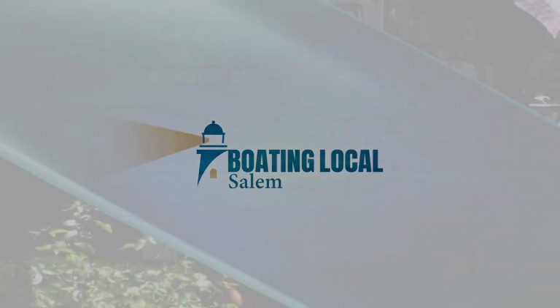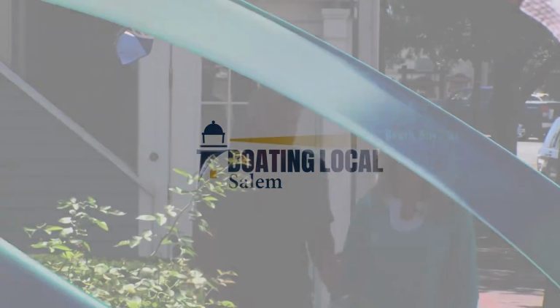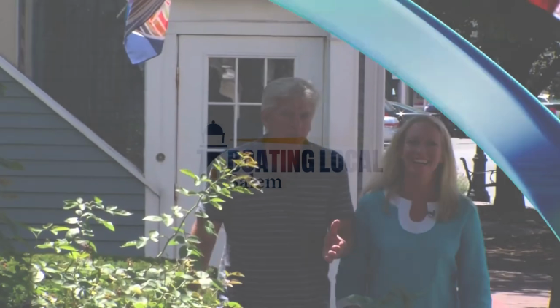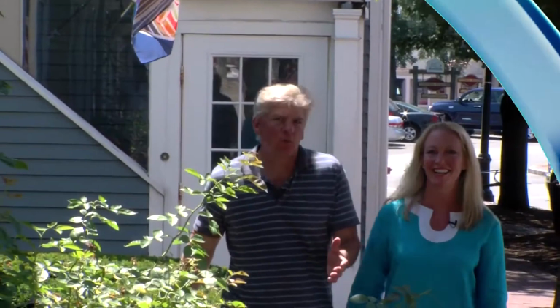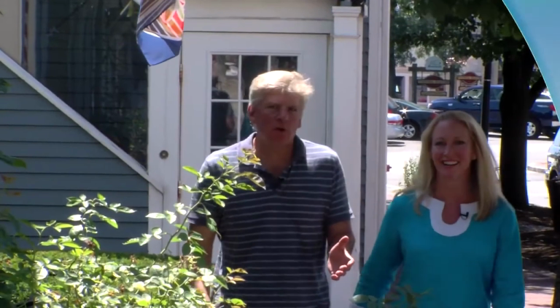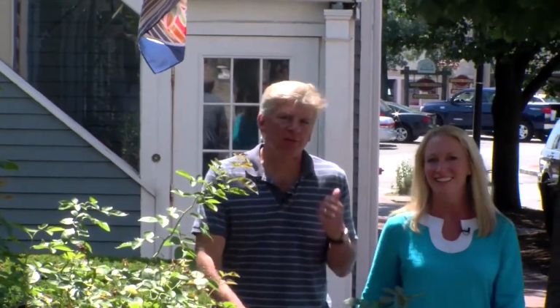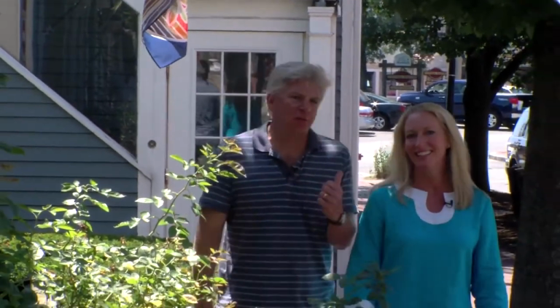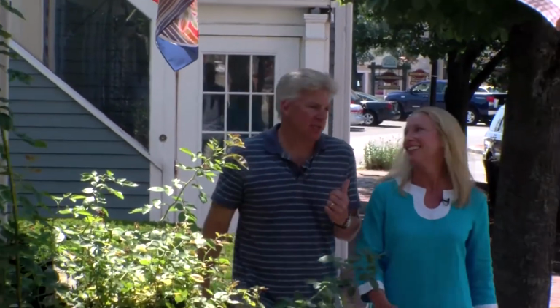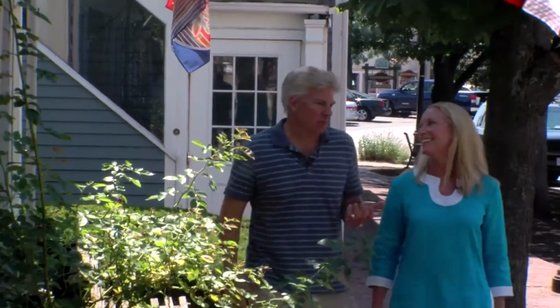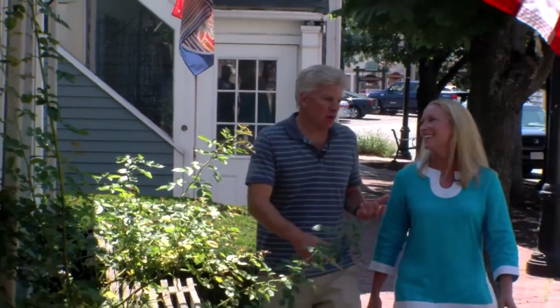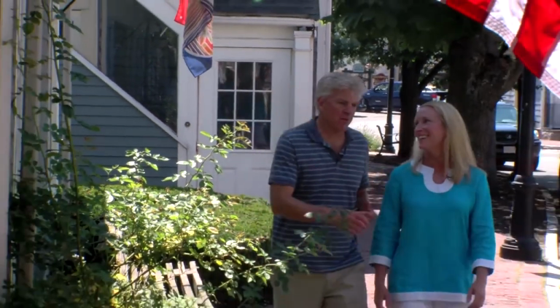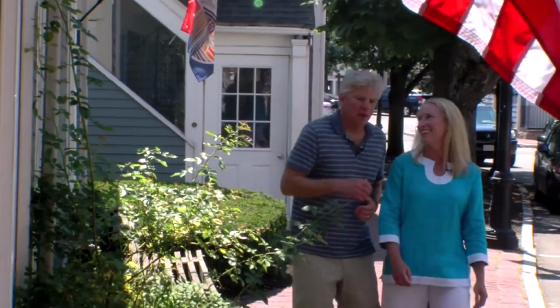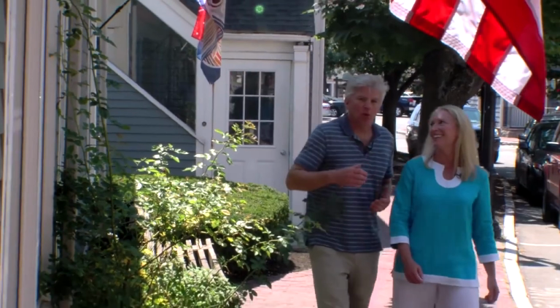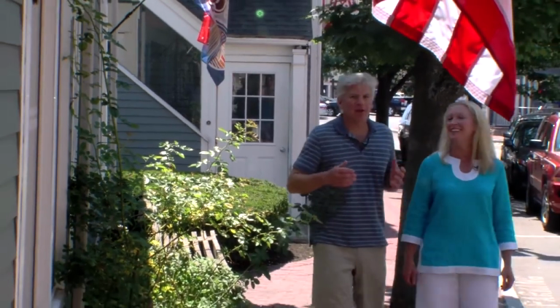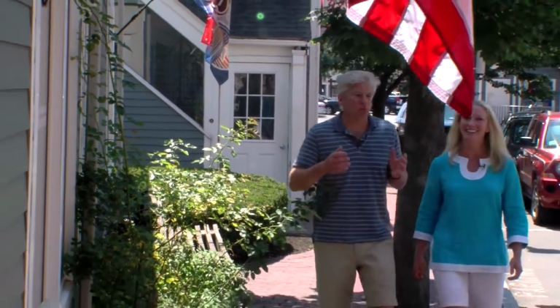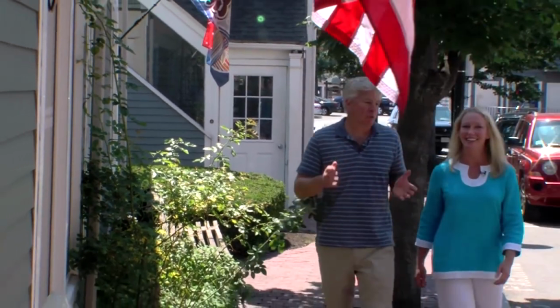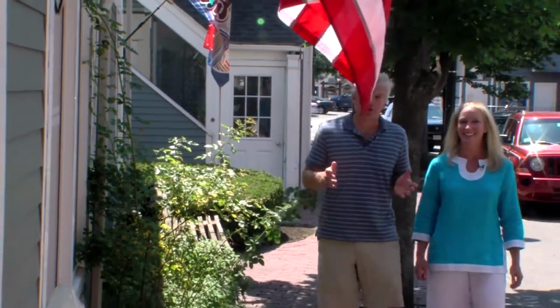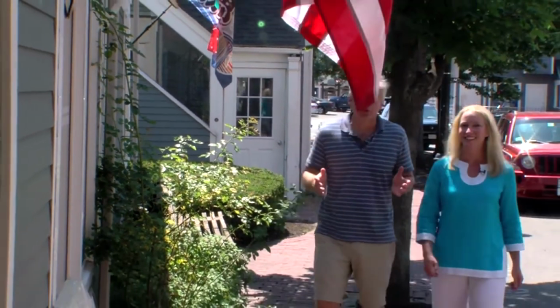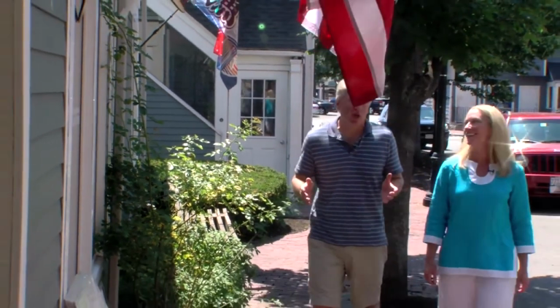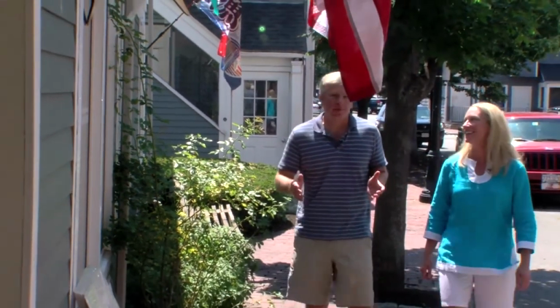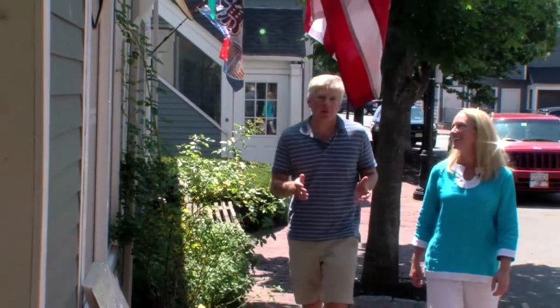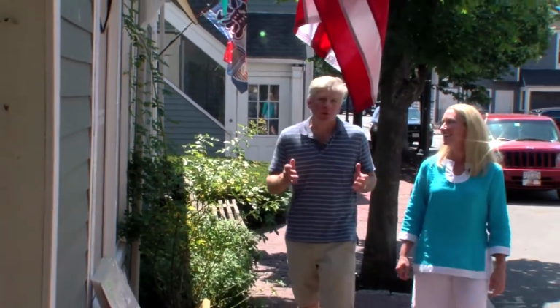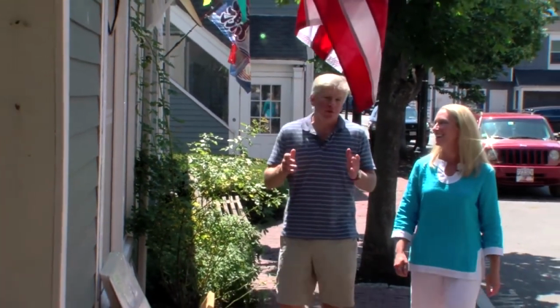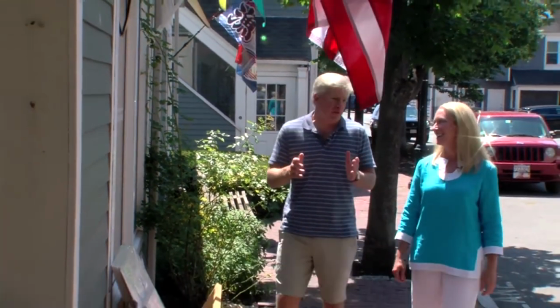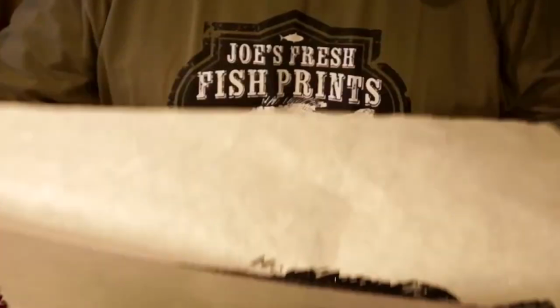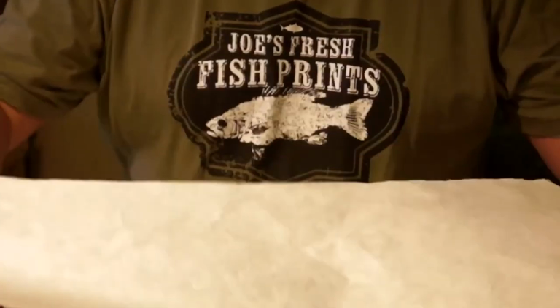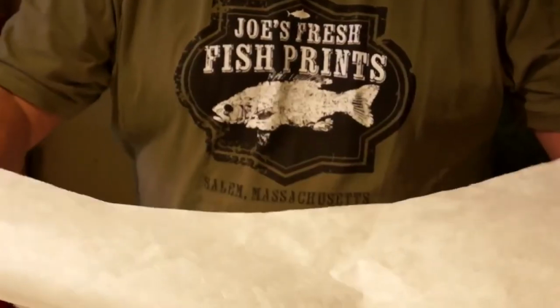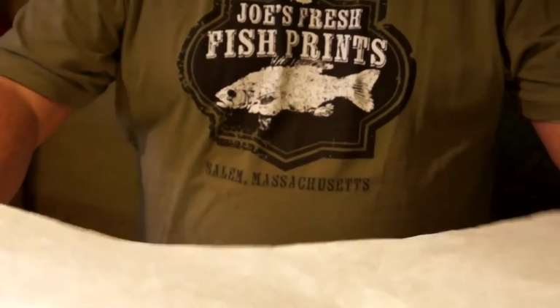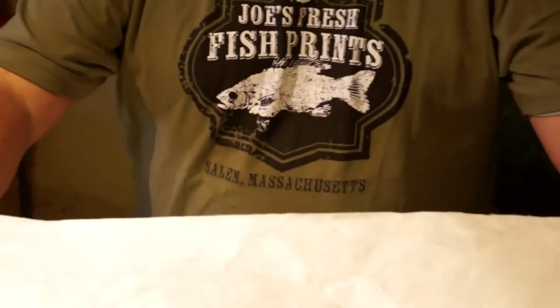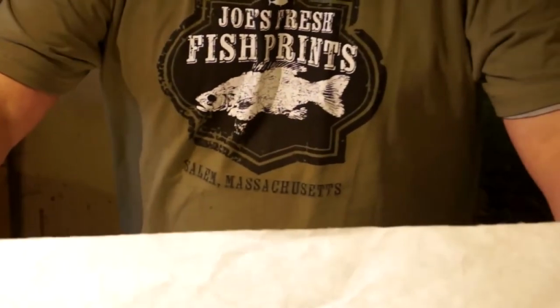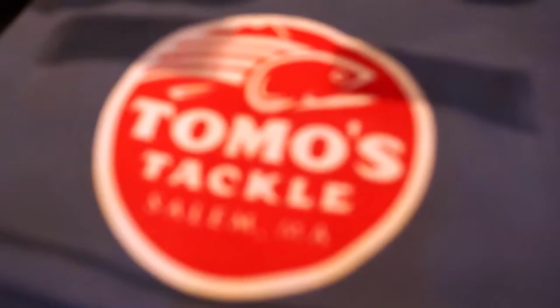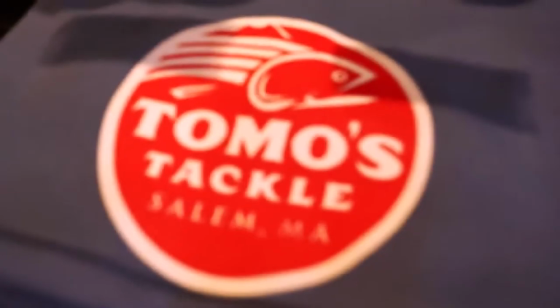We're on Pickering Wharf, just a few steps from the waterfront, where we found this really cool shop. It's called Joe's Fresh Fish Prints and Tomo's Tackle.